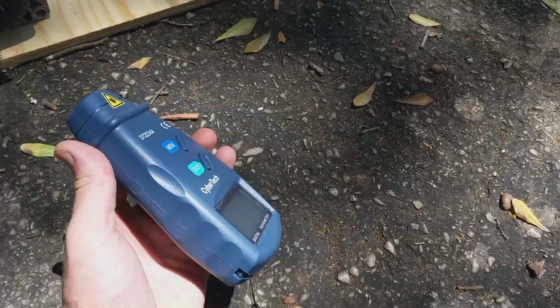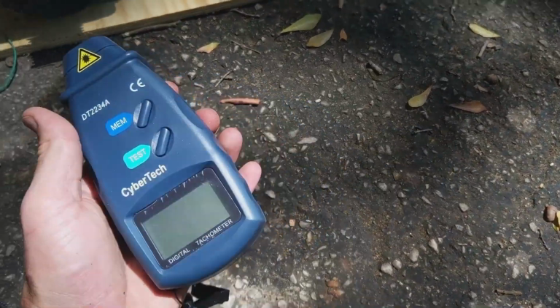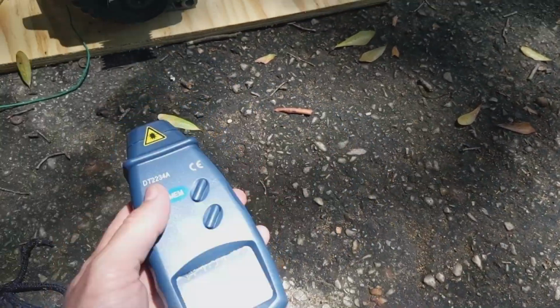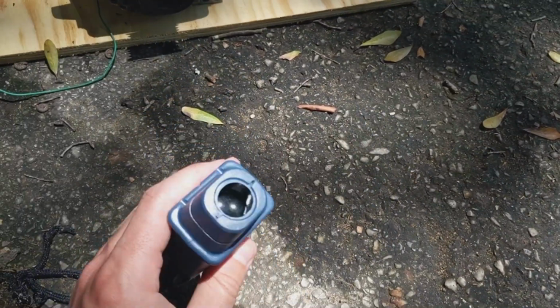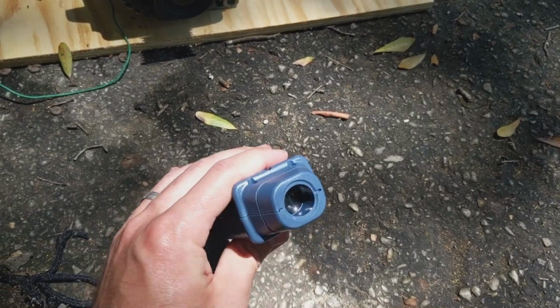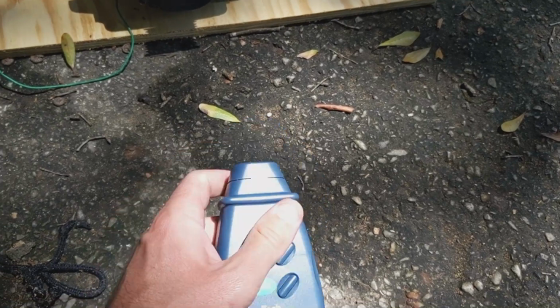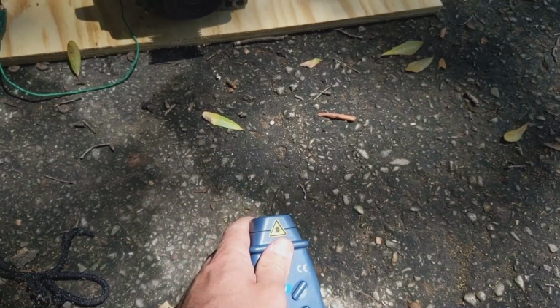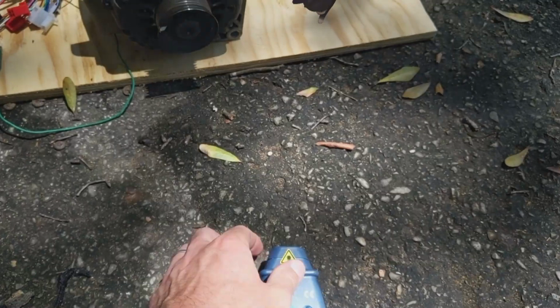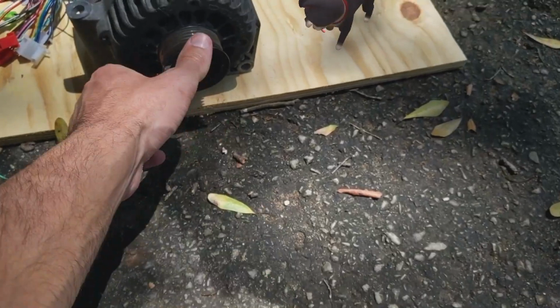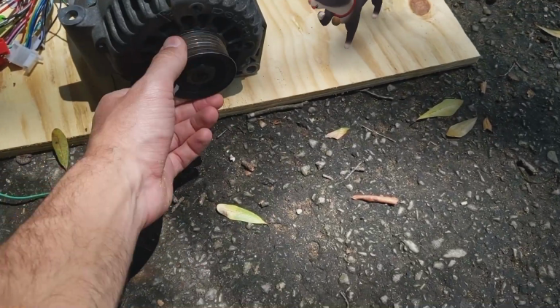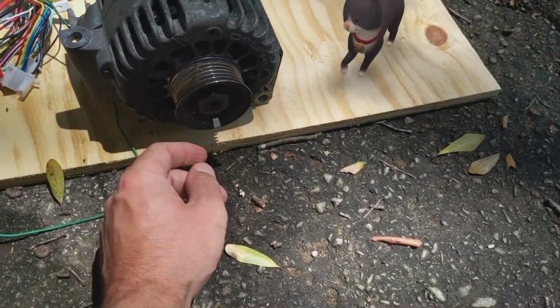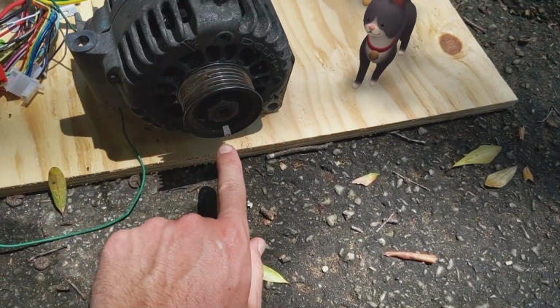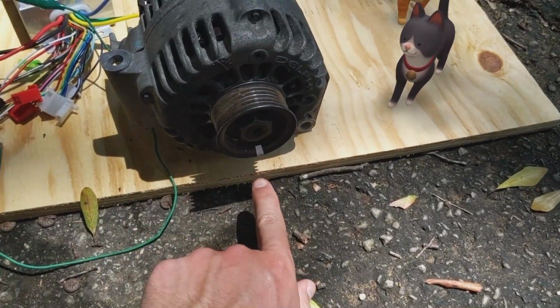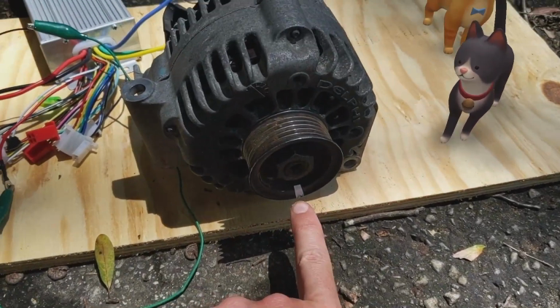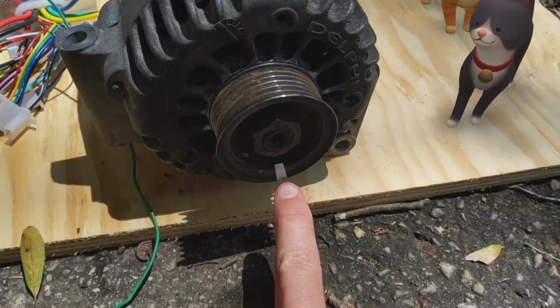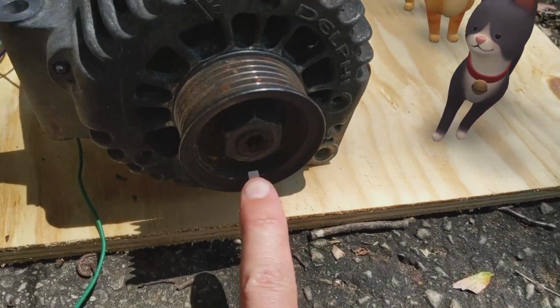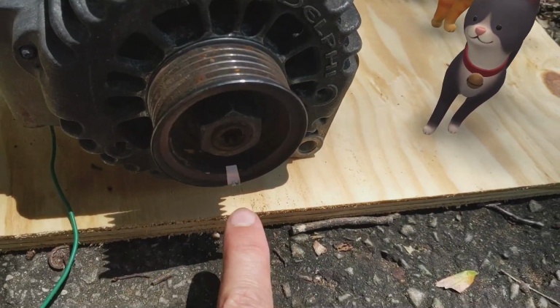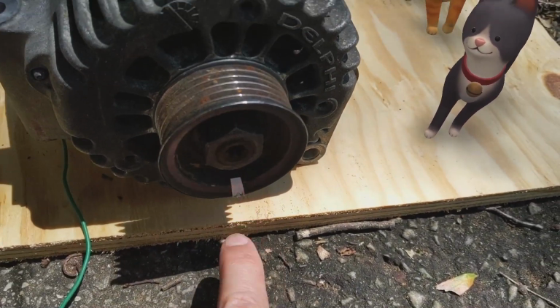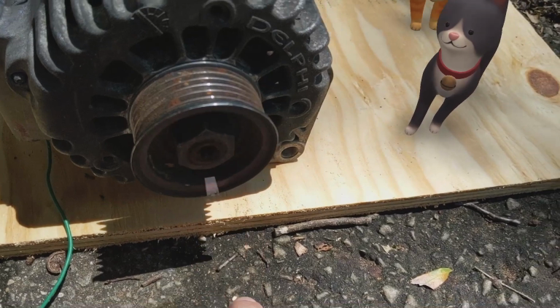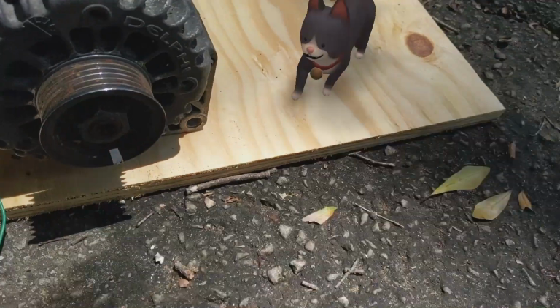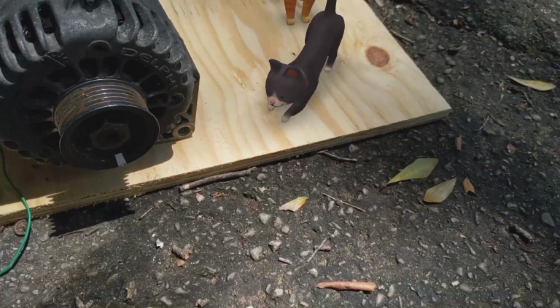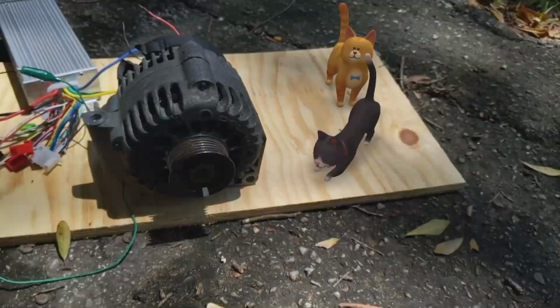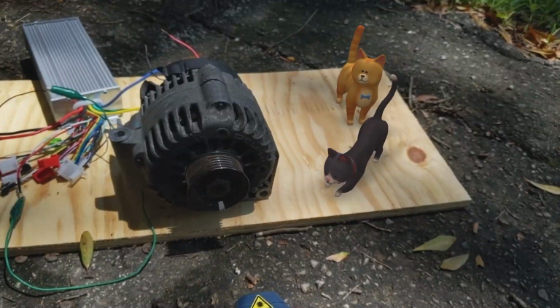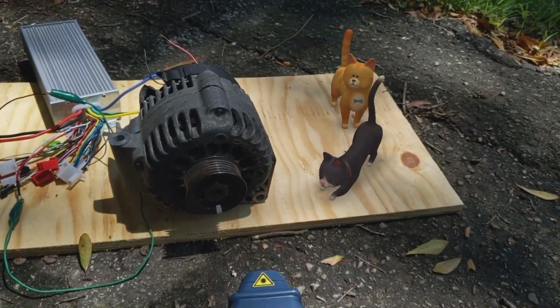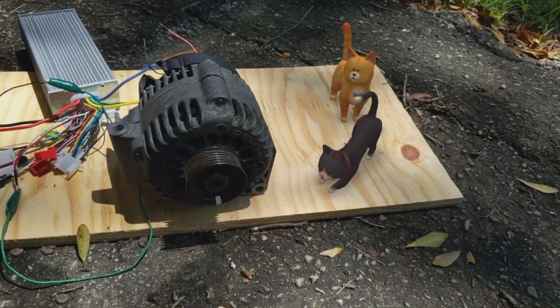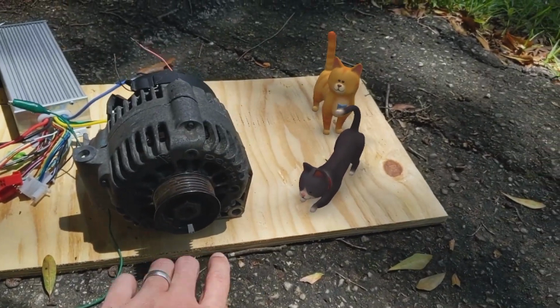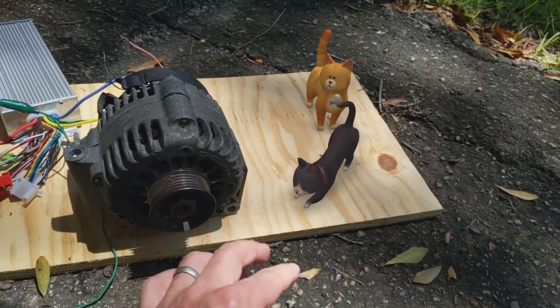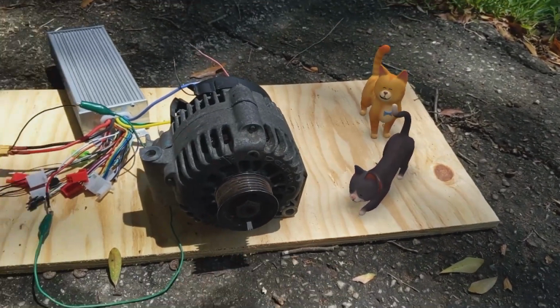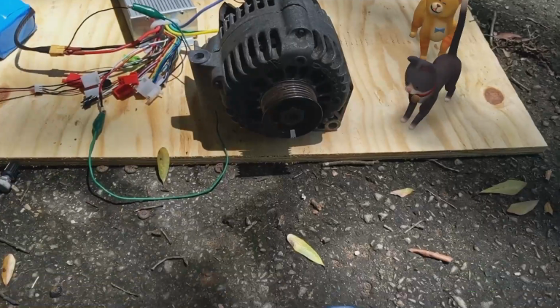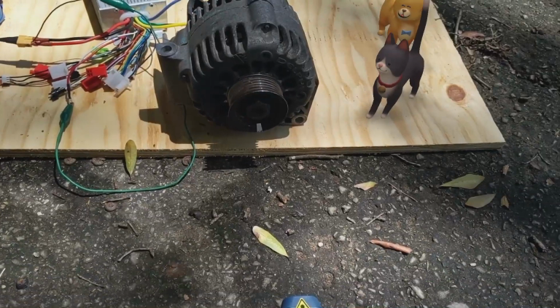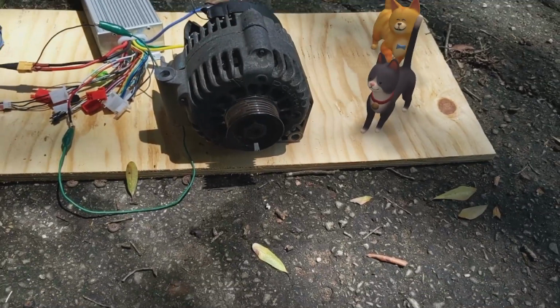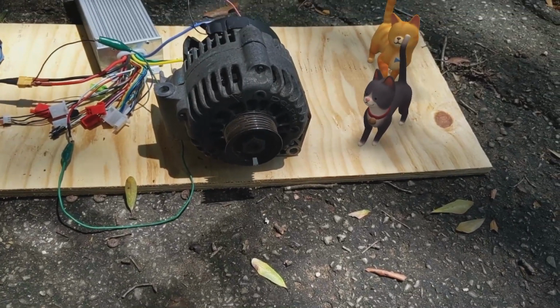I got this tachometer — it's a laser tachometer. All it needs is a piece of reflective tape right there, and I'm going to shine a laser light on the tape as it's spinning and it will tell me the RPM.